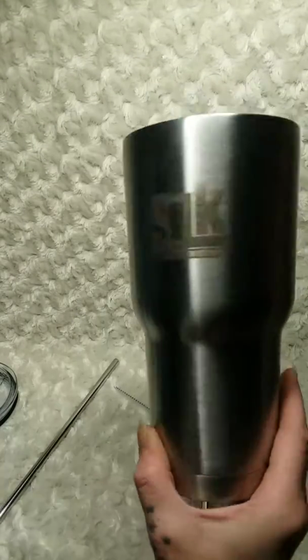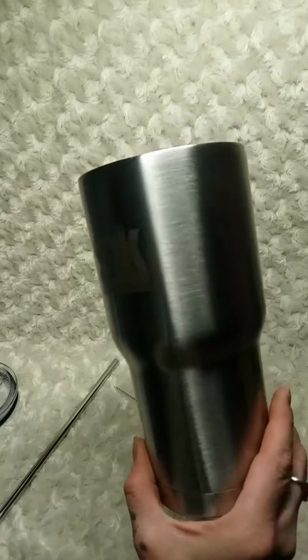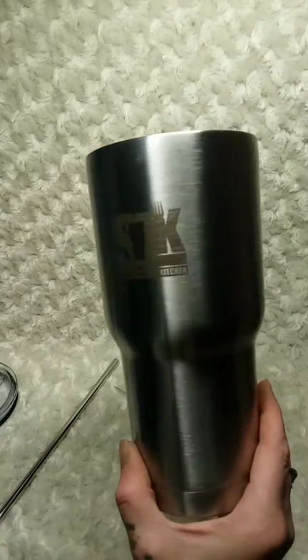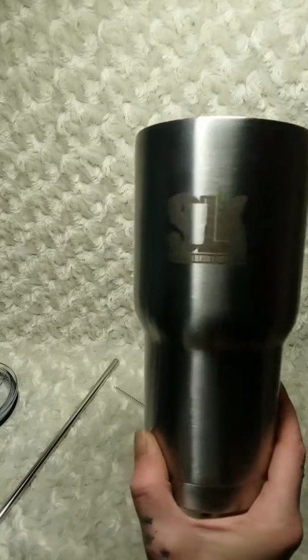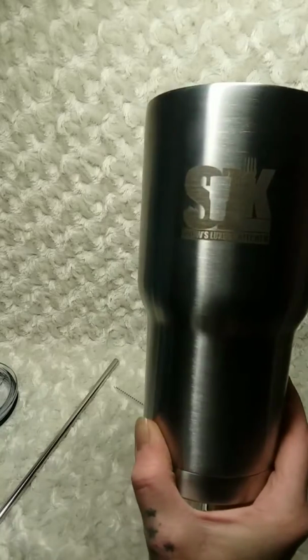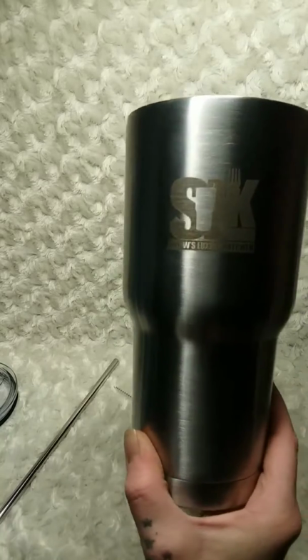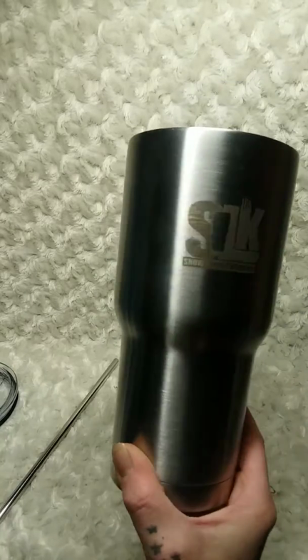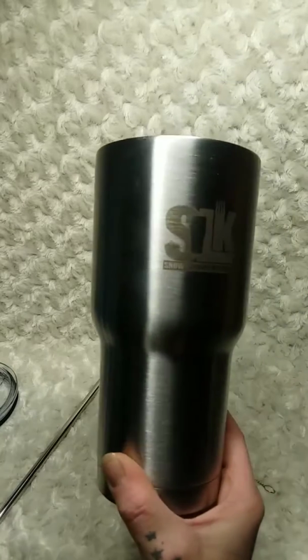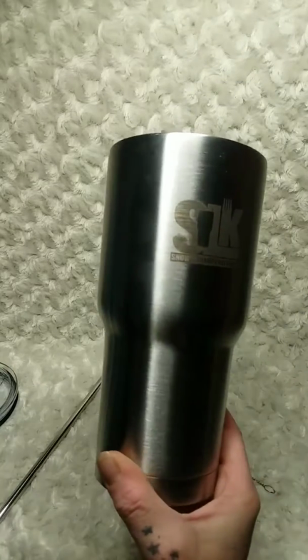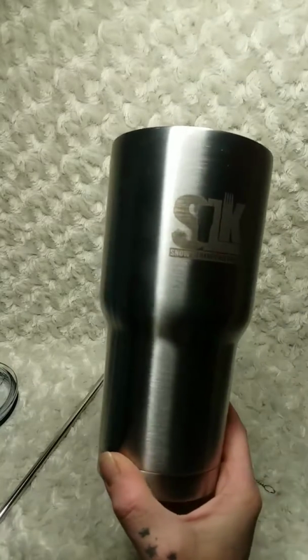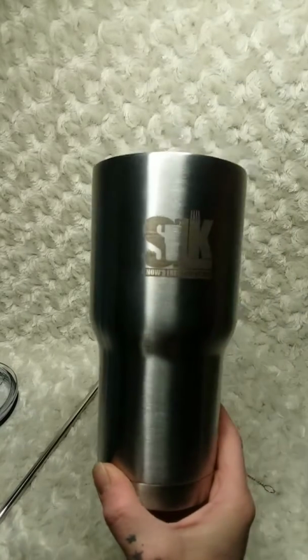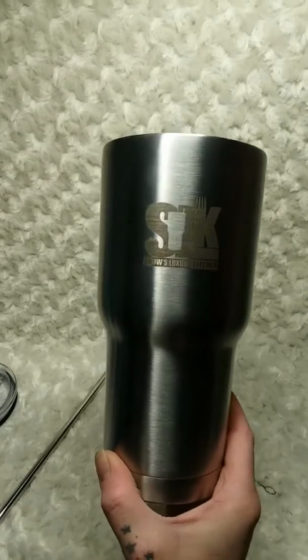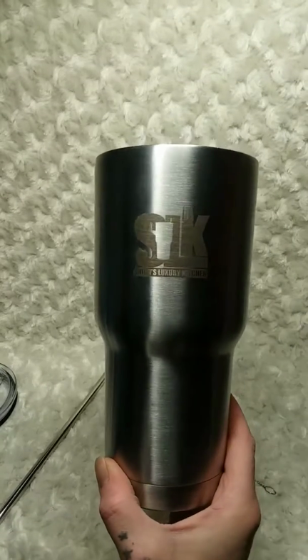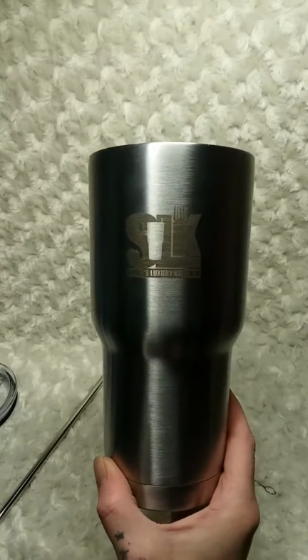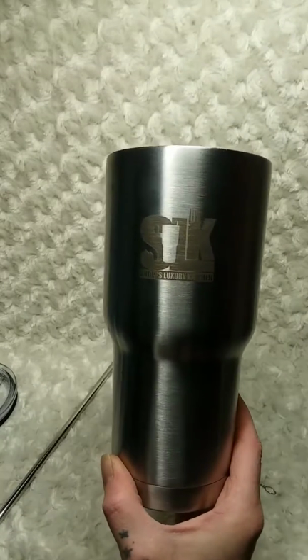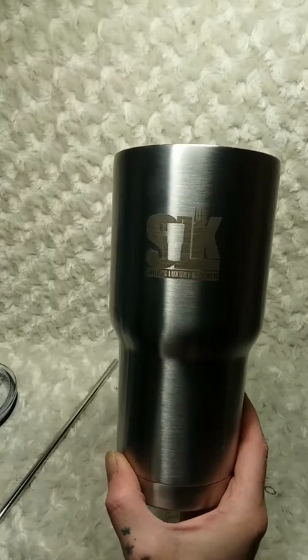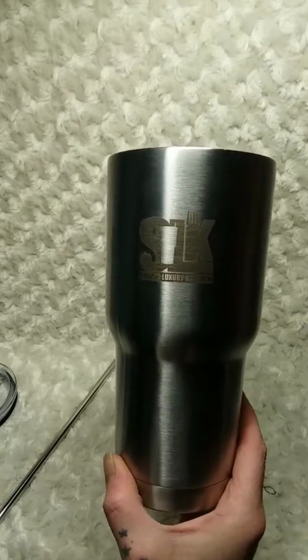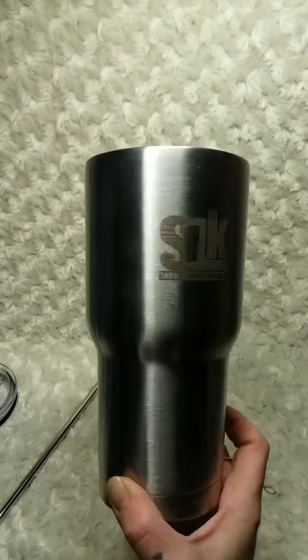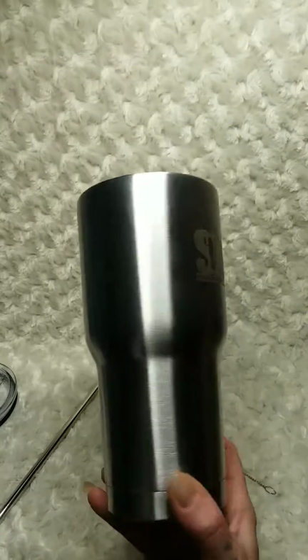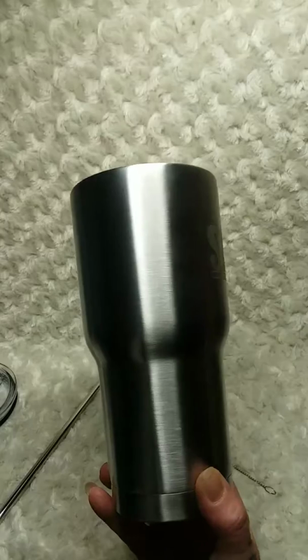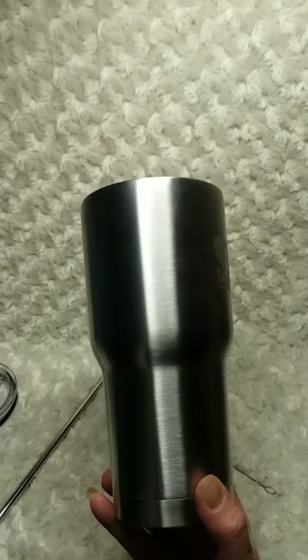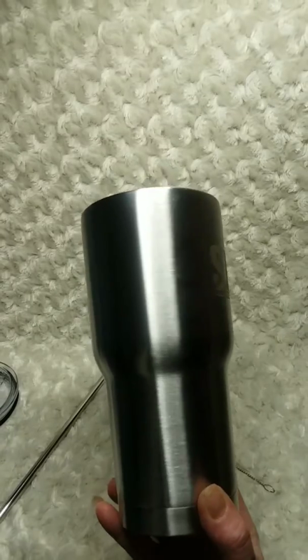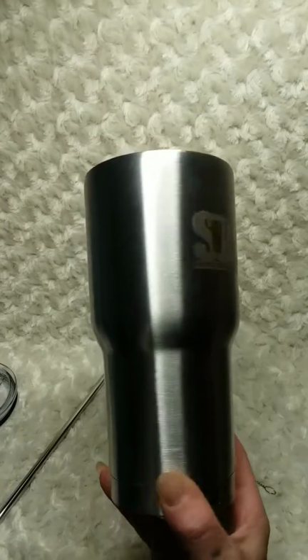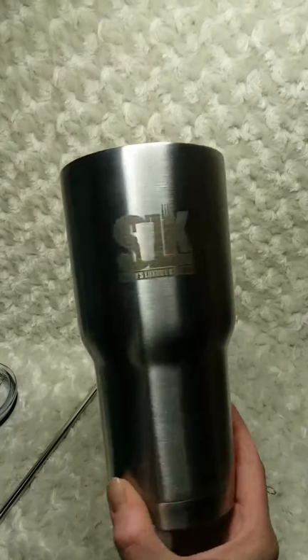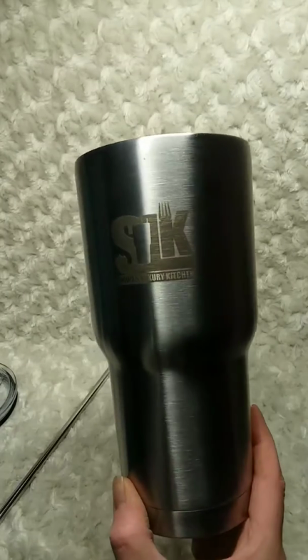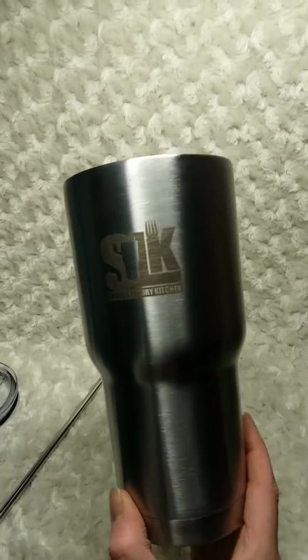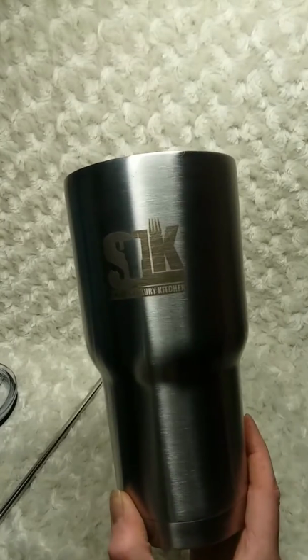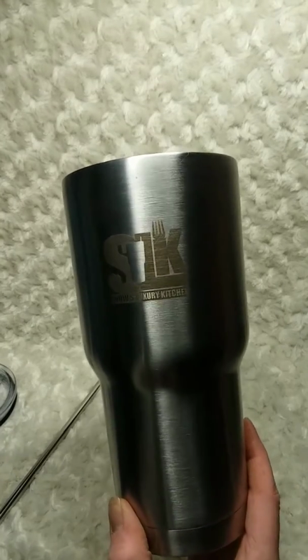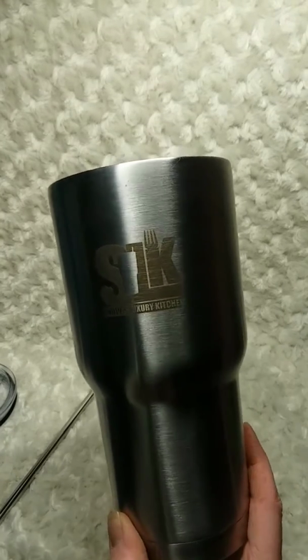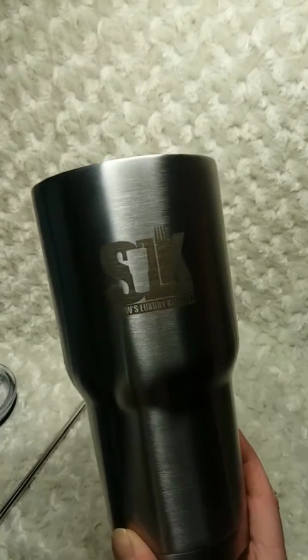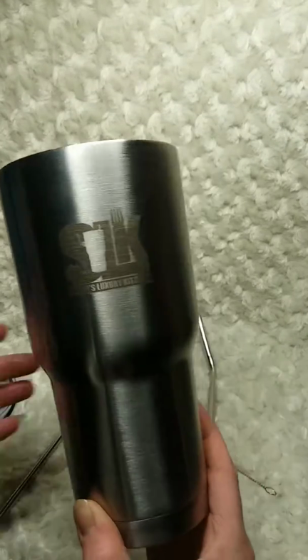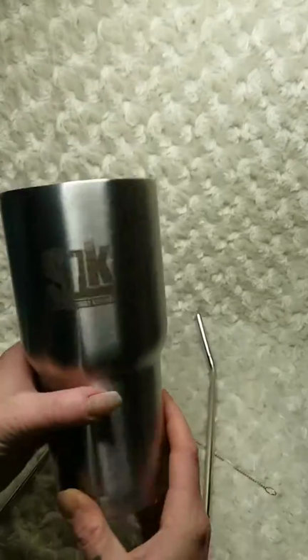My favorite feature on this is I can pour 20 ounces of soda in here with ice and I don't have any left over in my bottle — it's good to go.